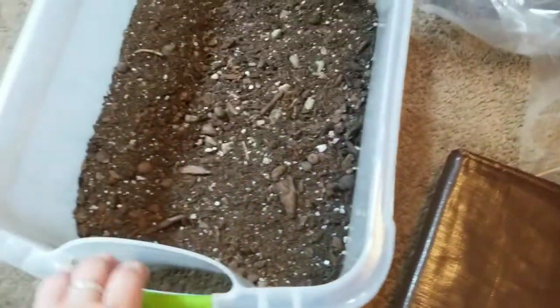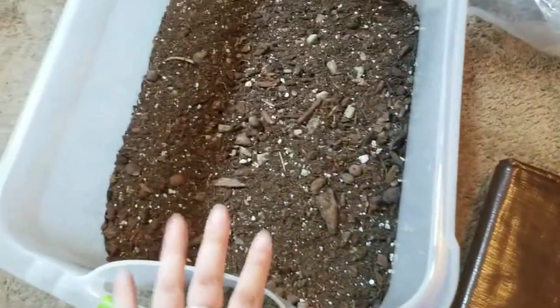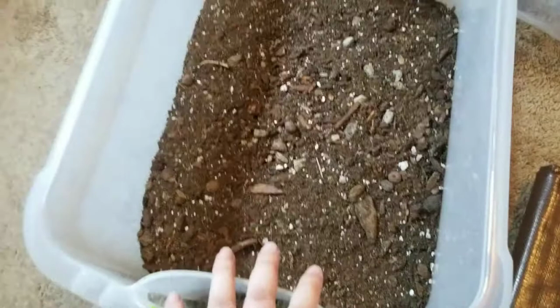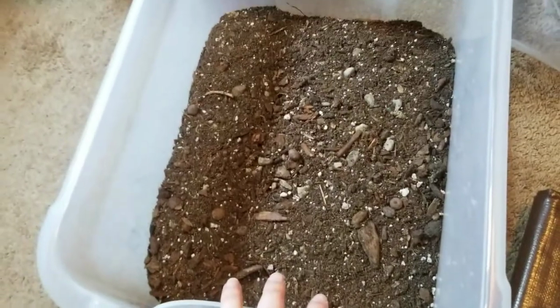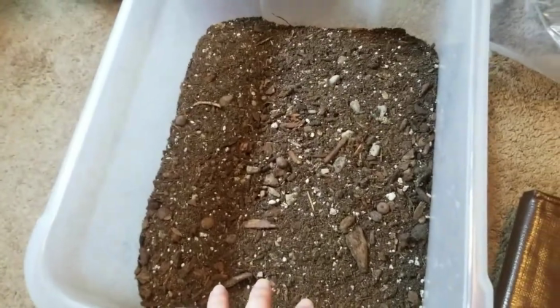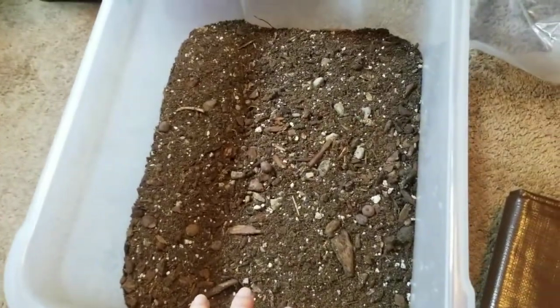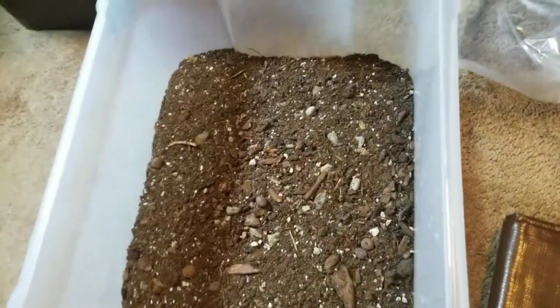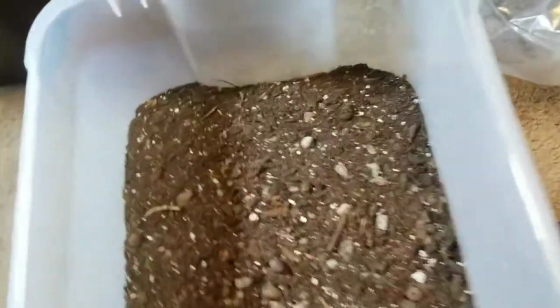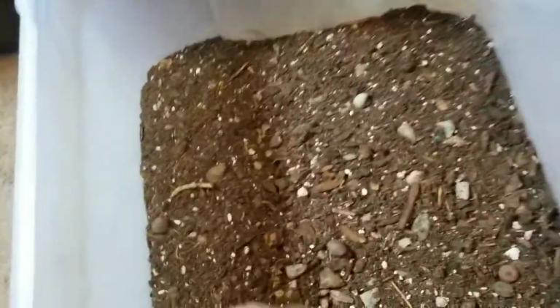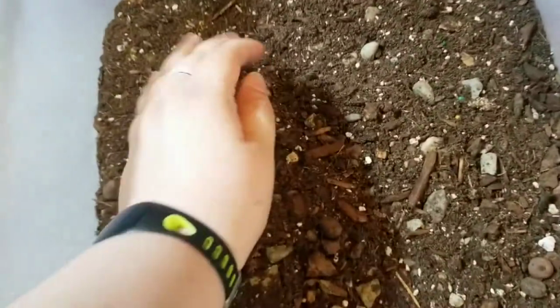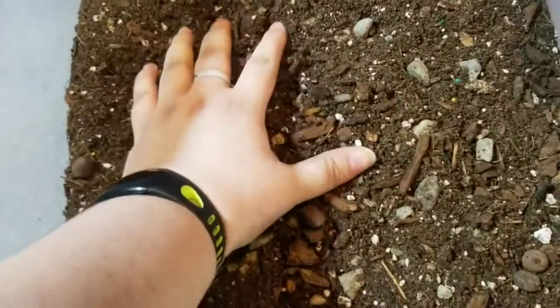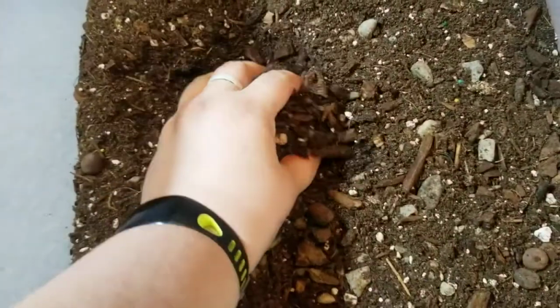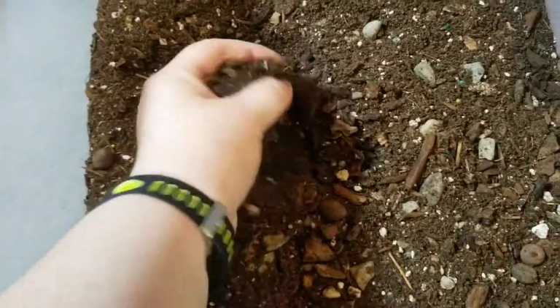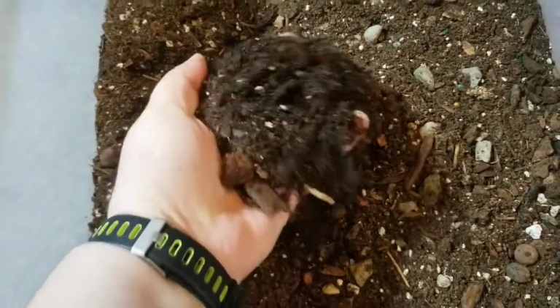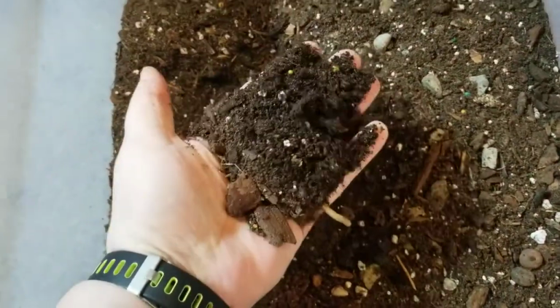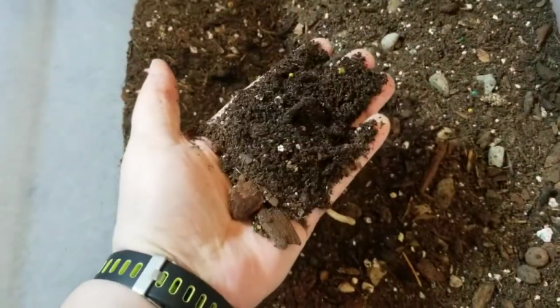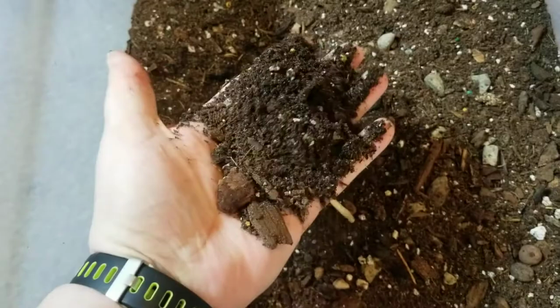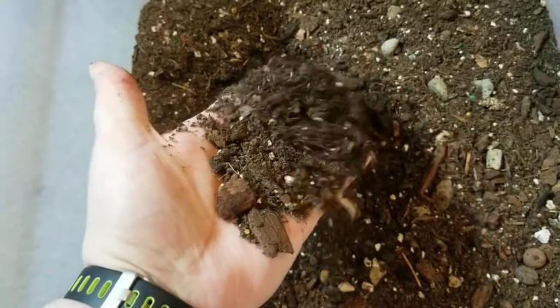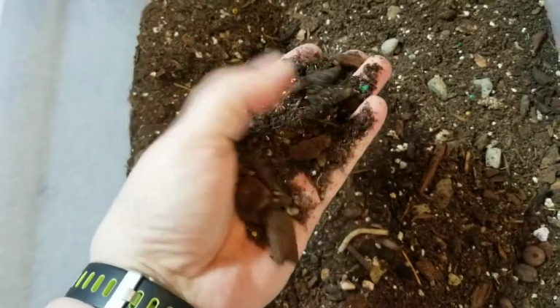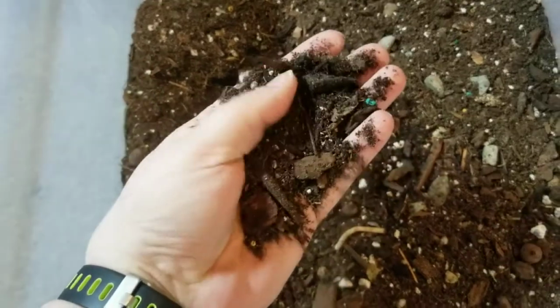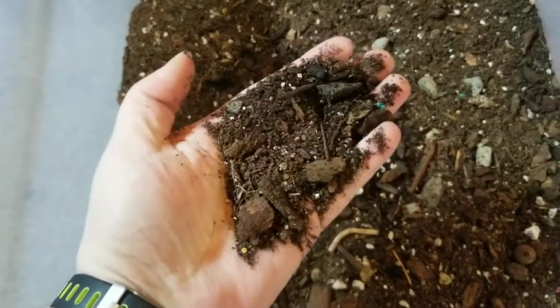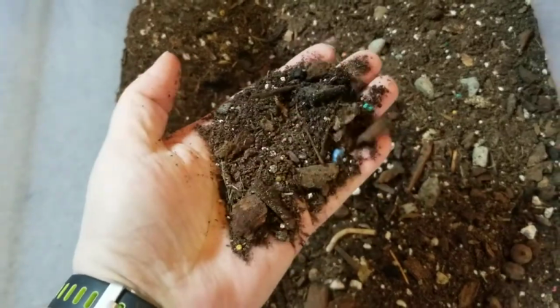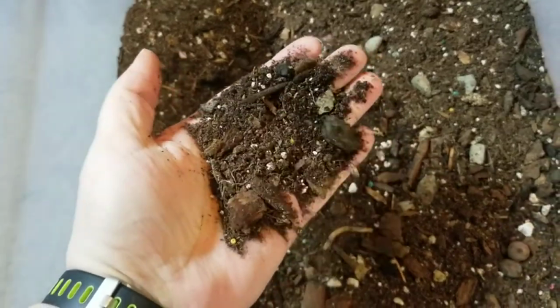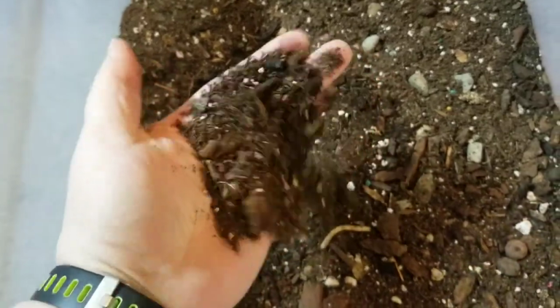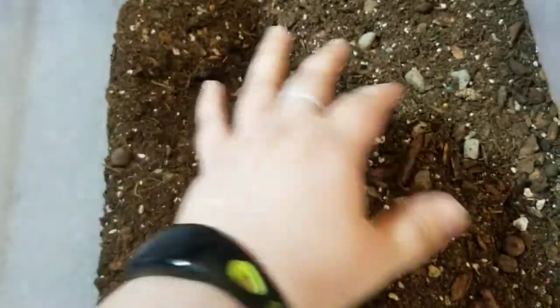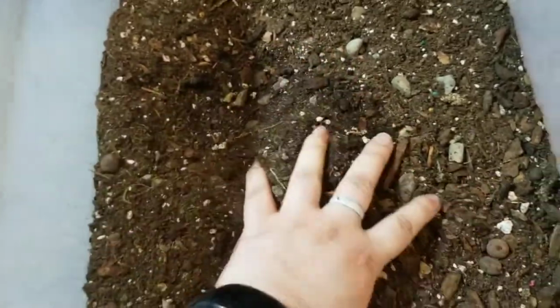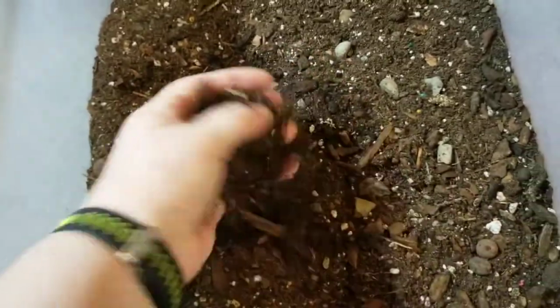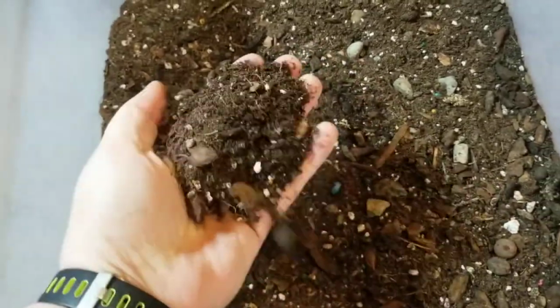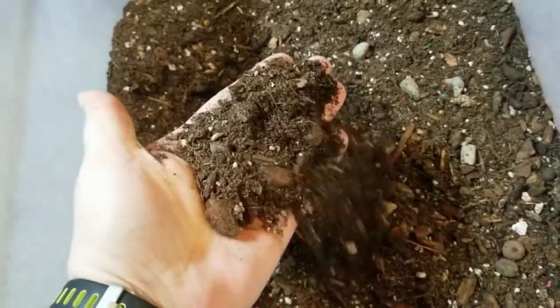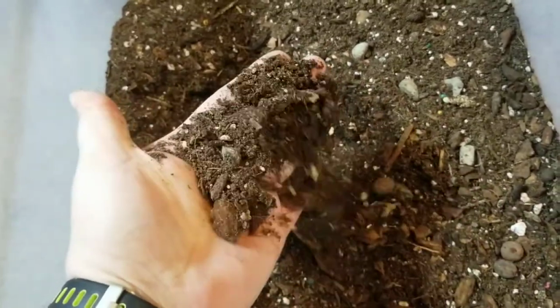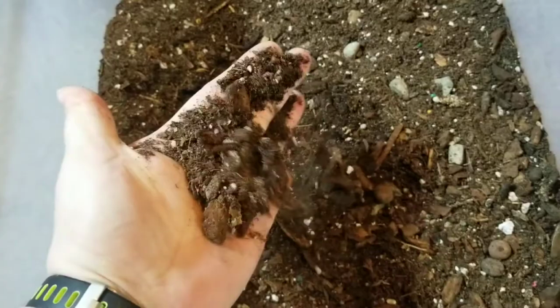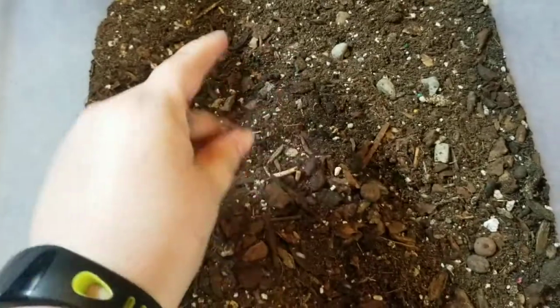This here is some dirt. This is sort of recycled dirt from several pots, as well as my own potting mix, which you can find the recipe for on my website — at least for now, I think it's still up there.